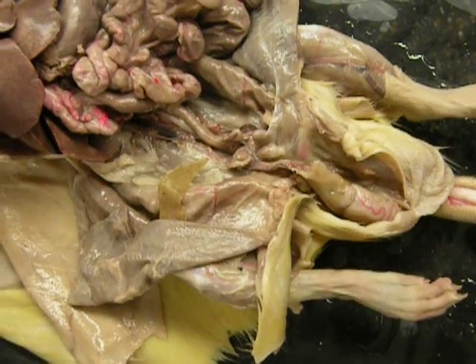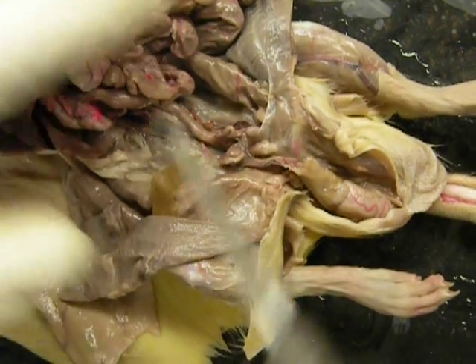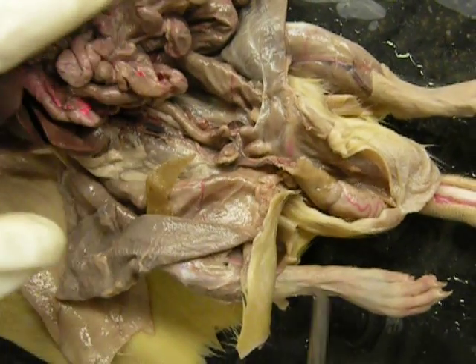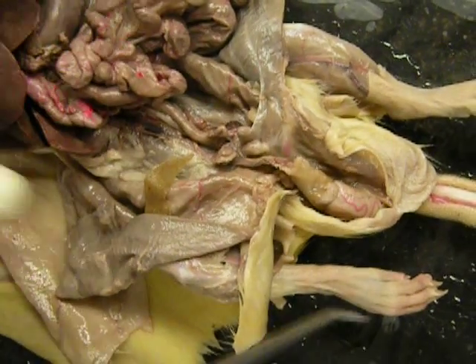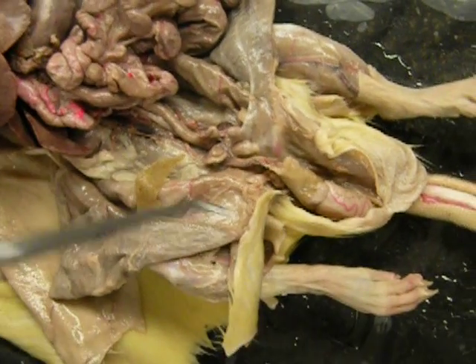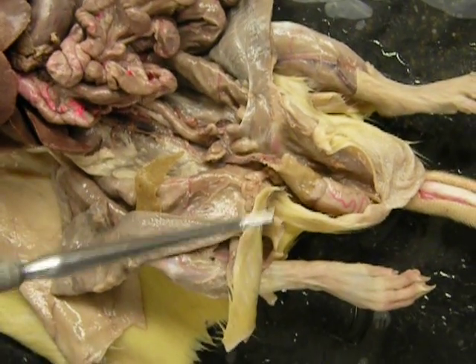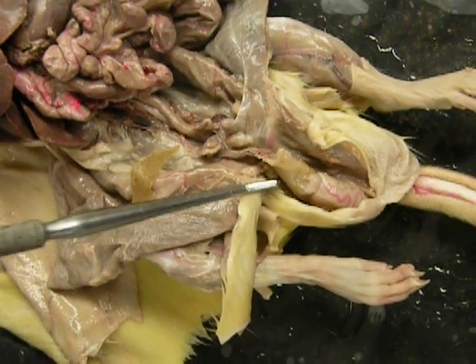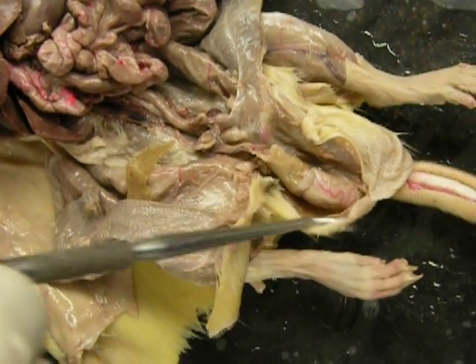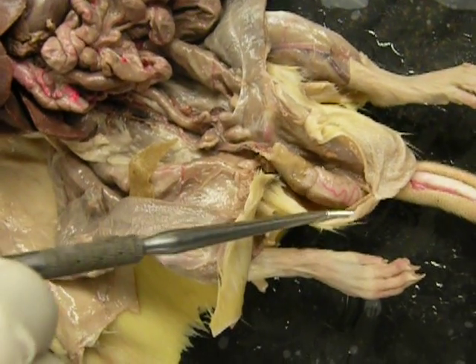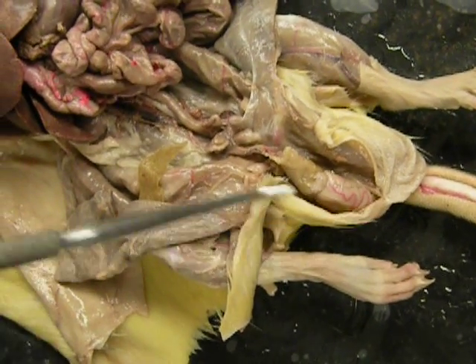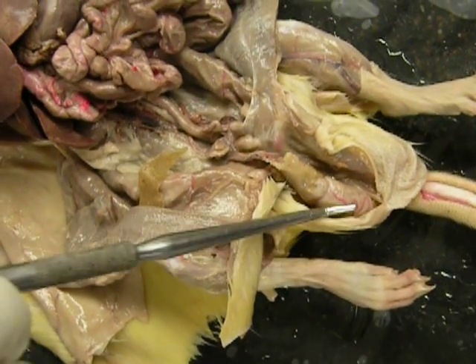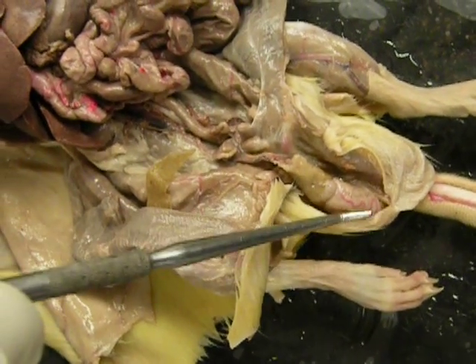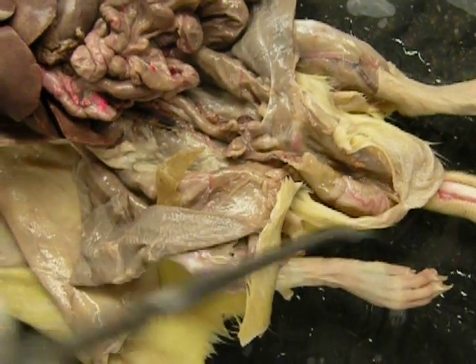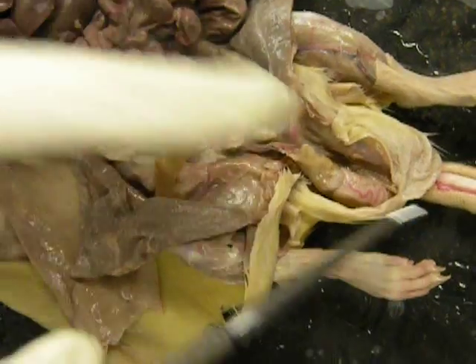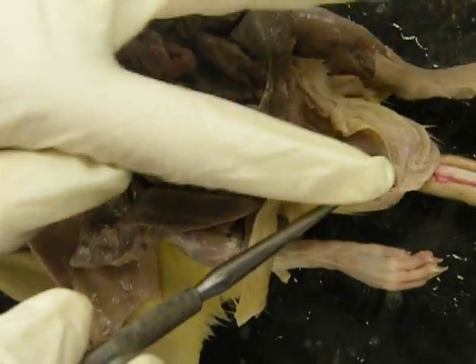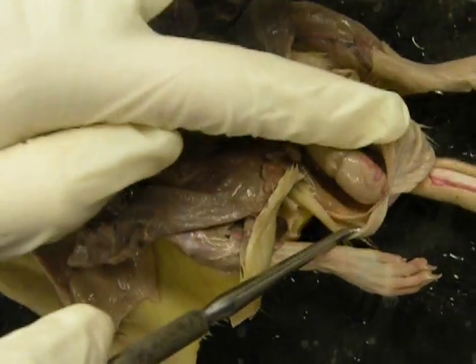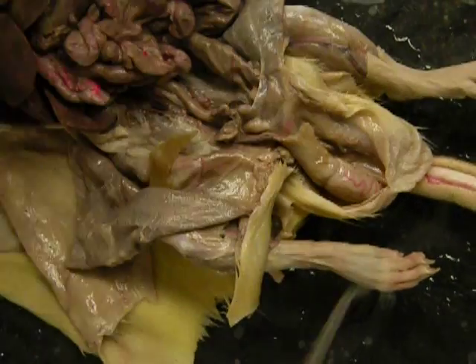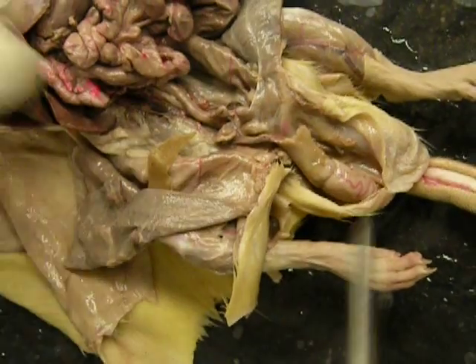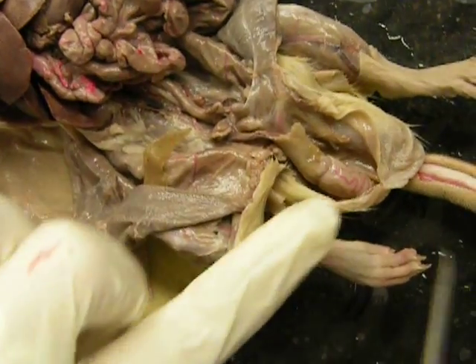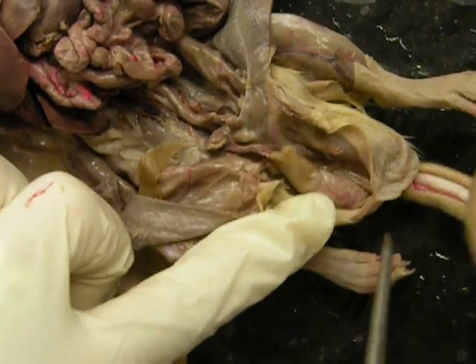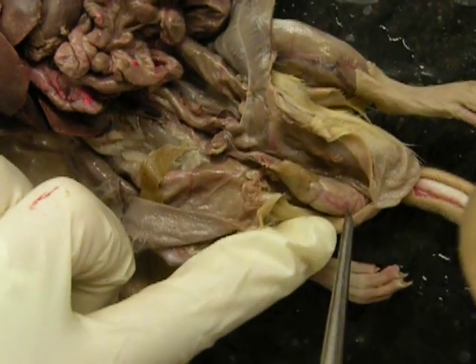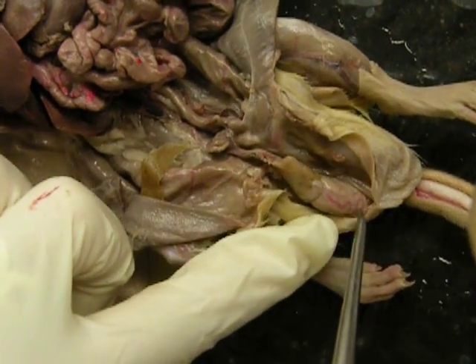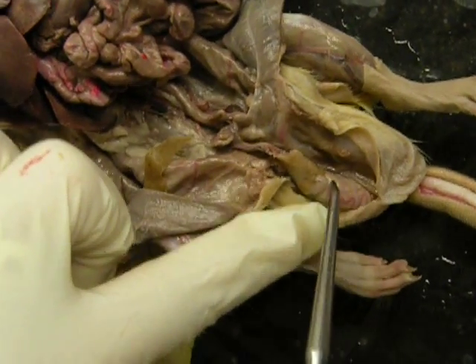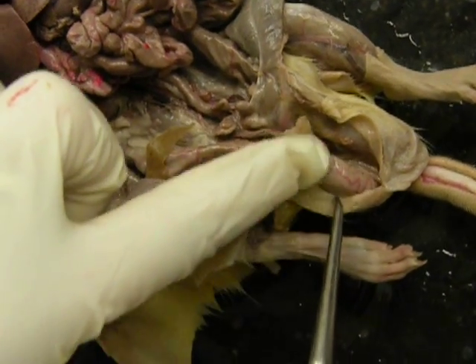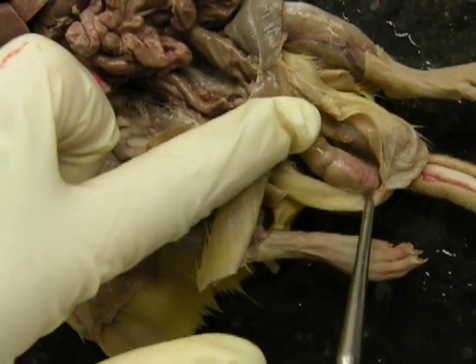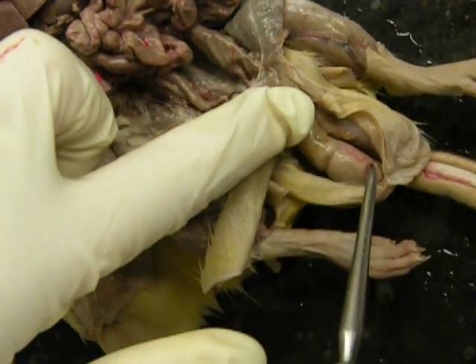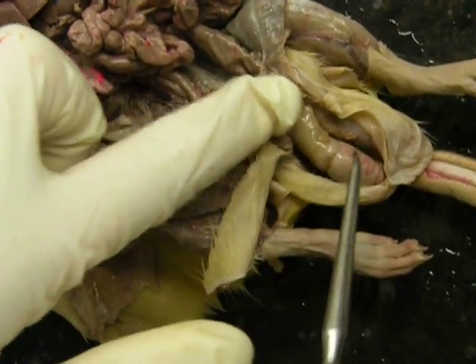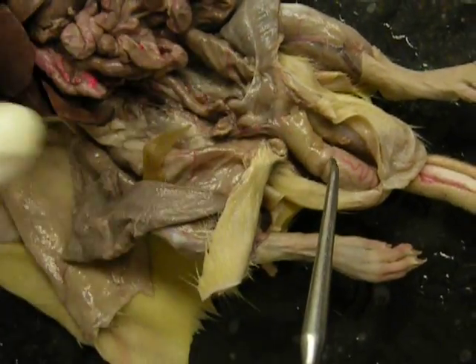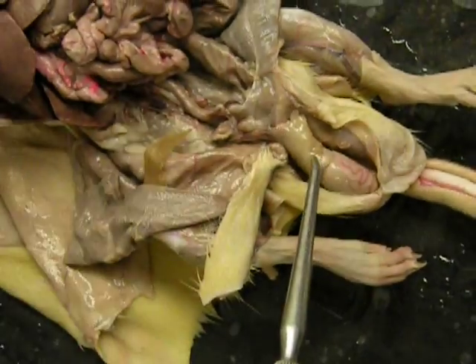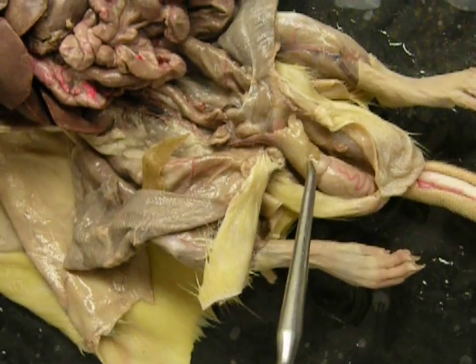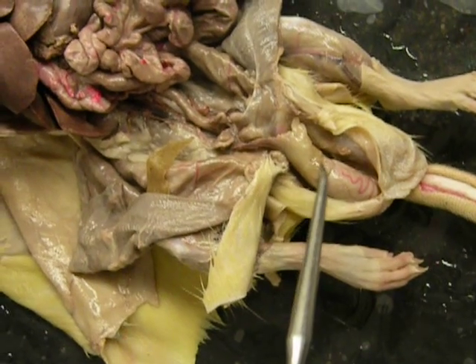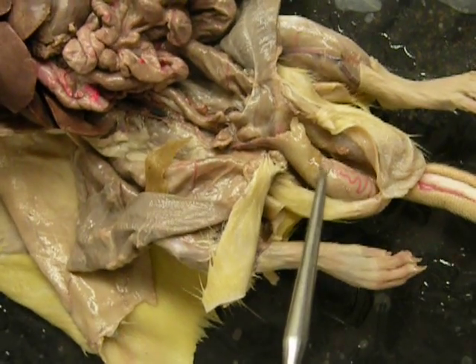Basically what we did is we went through the inguinal canal and we cut through the scrotum. We separated out, and right here is the testes, and right above it is the epididymis.